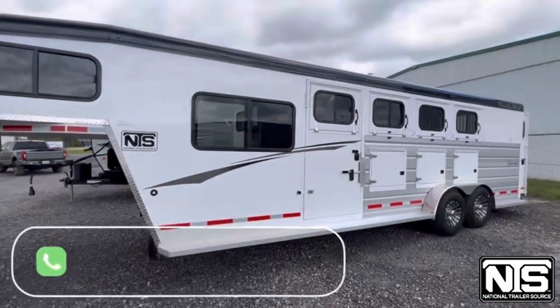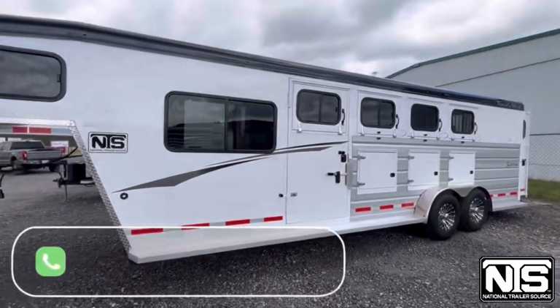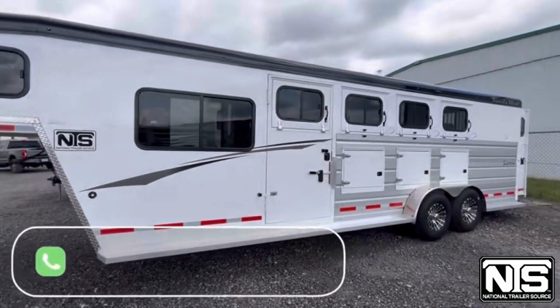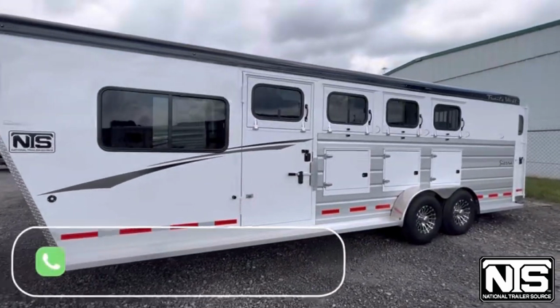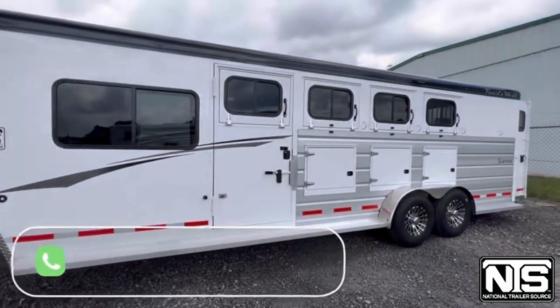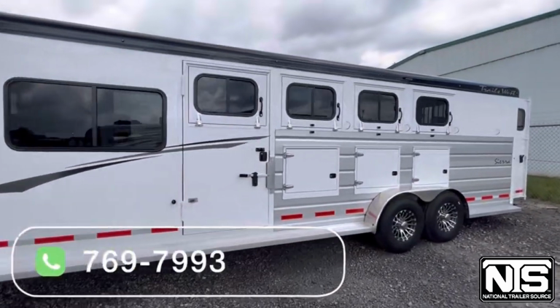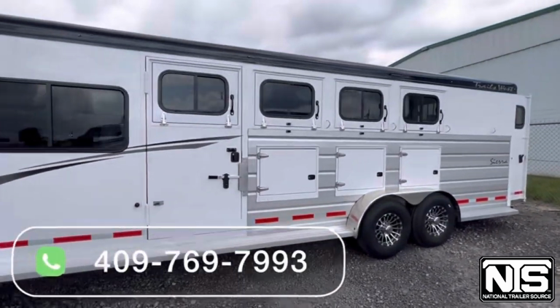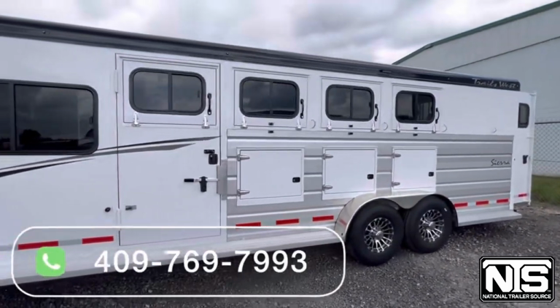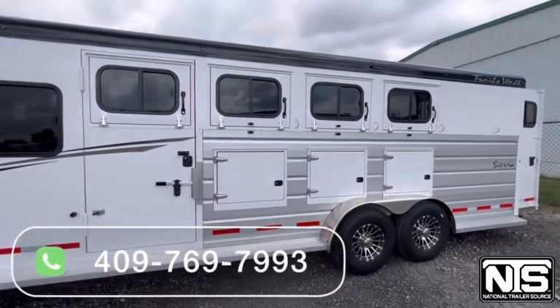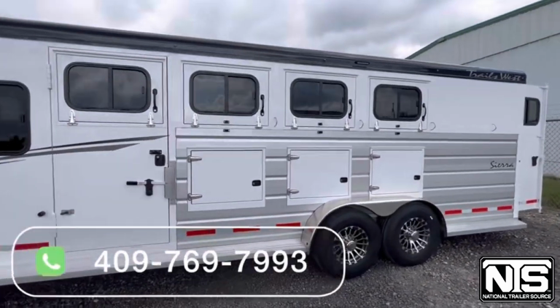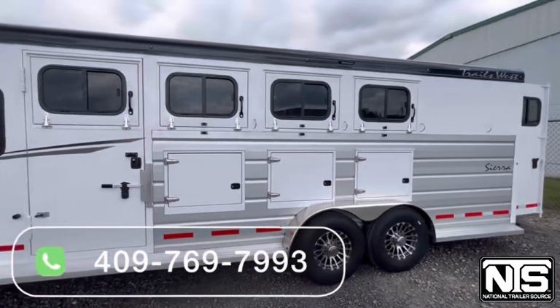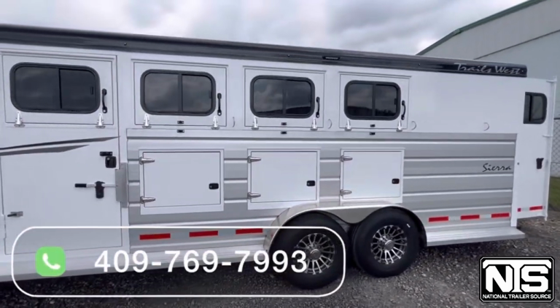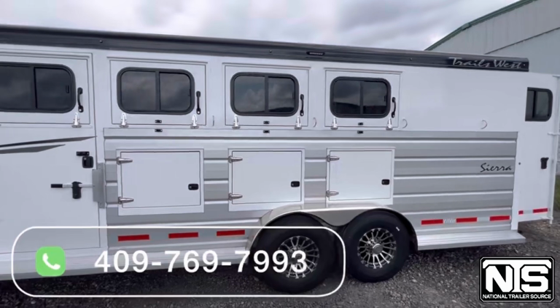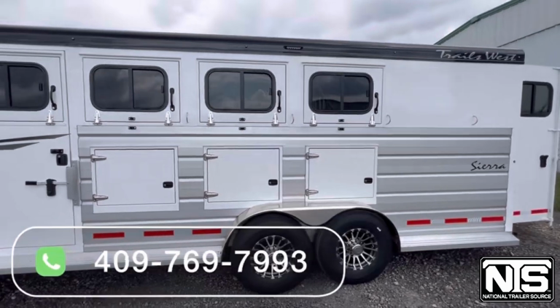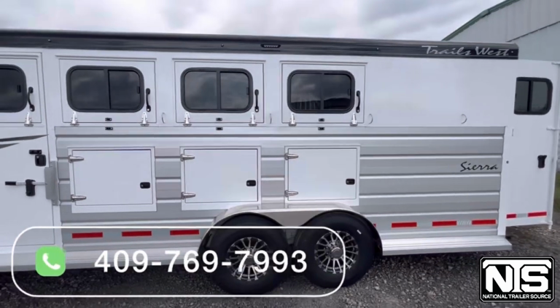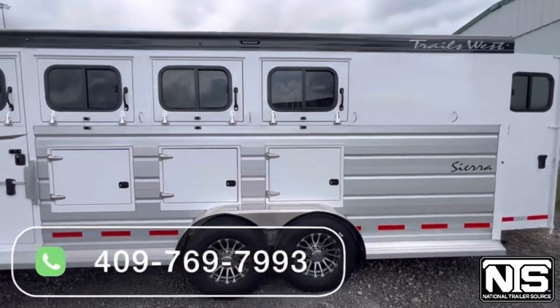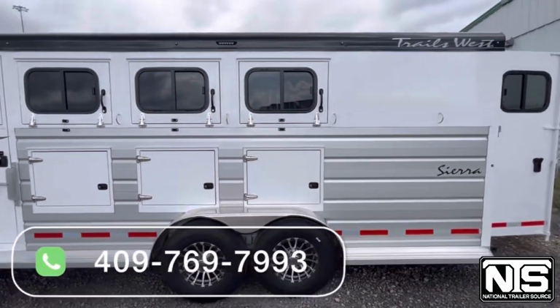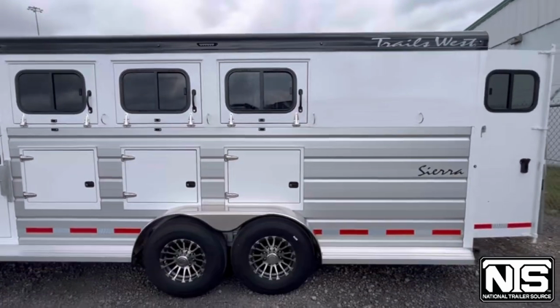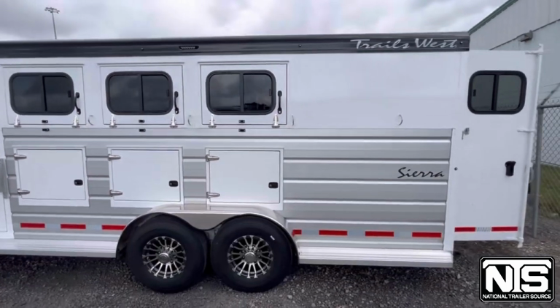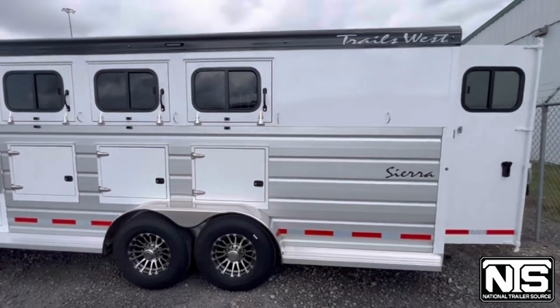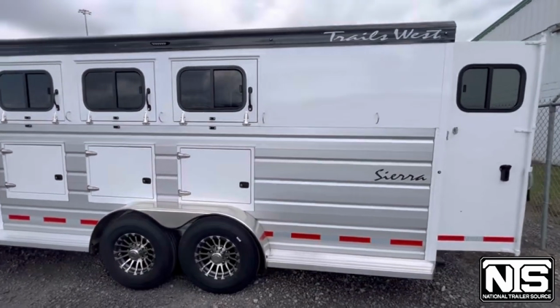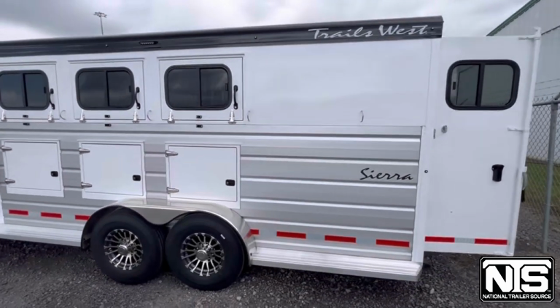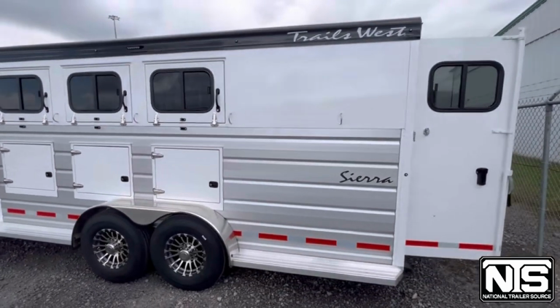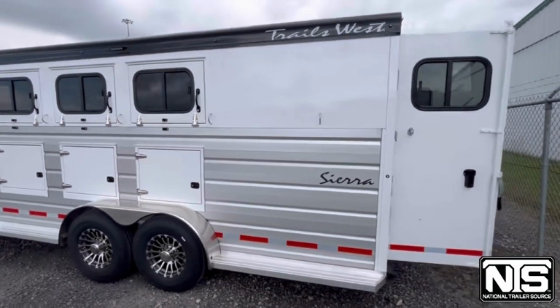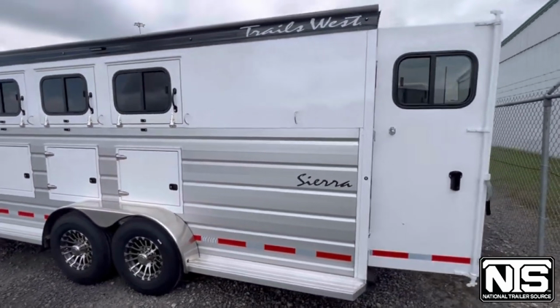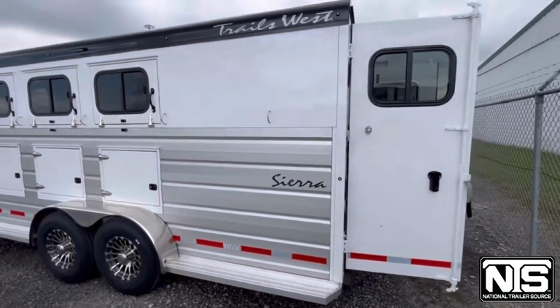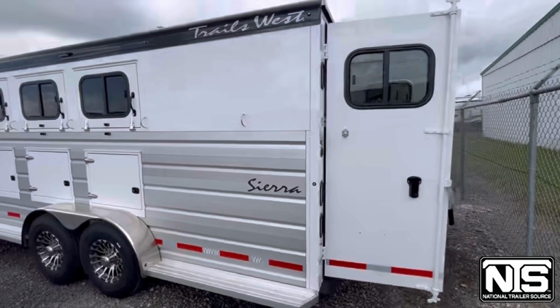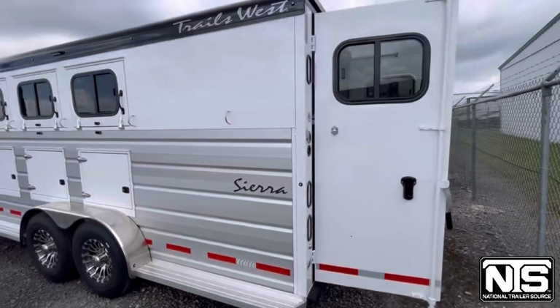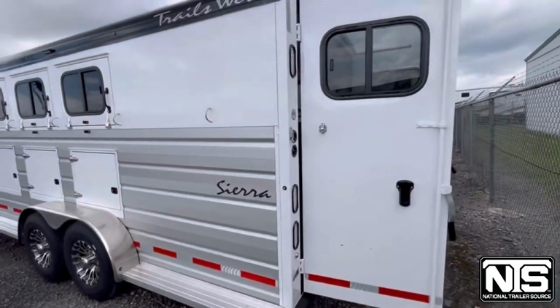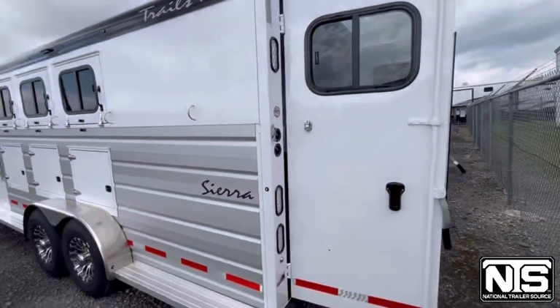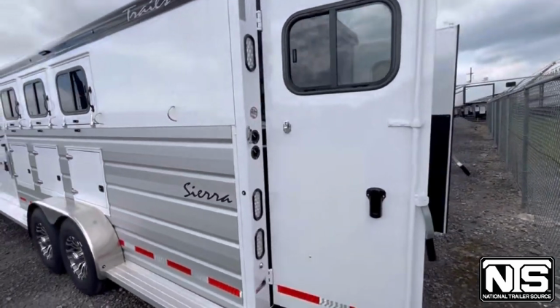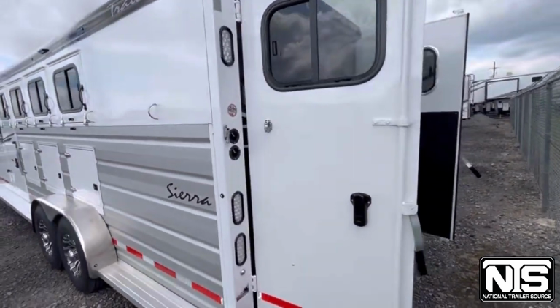Making our way down the driver's side, you'll see the mangers that we have along with the drops on the head, aluminum rims upgraded to 14-ply 7K axles.